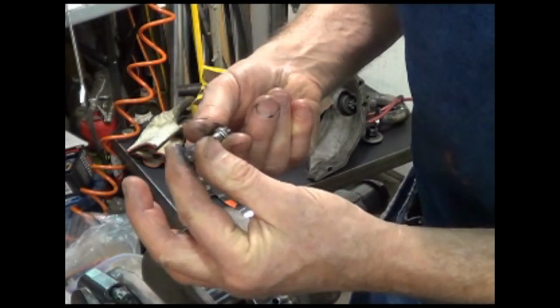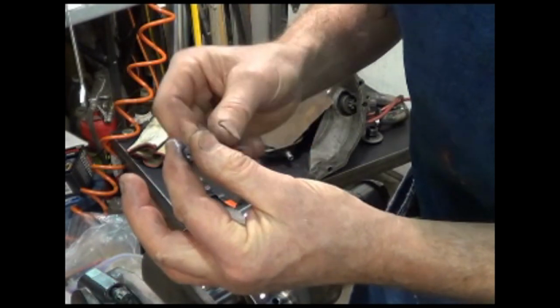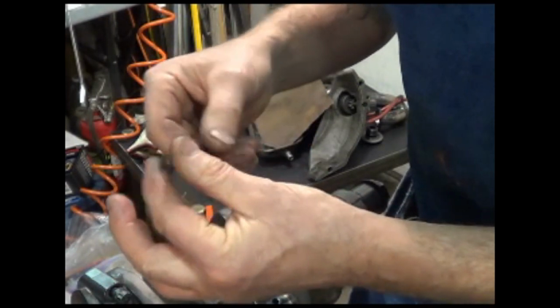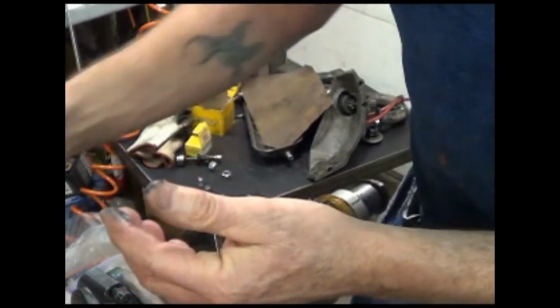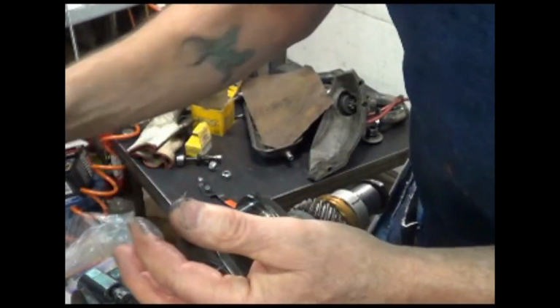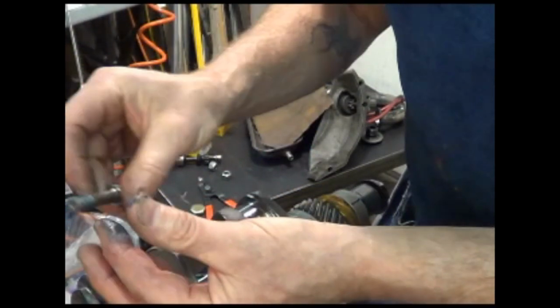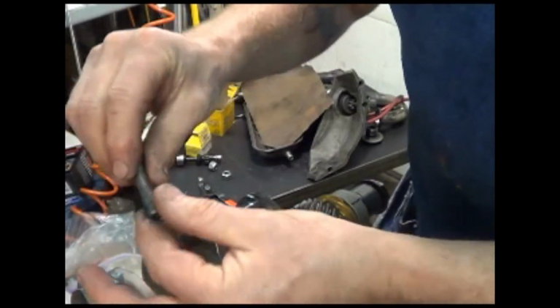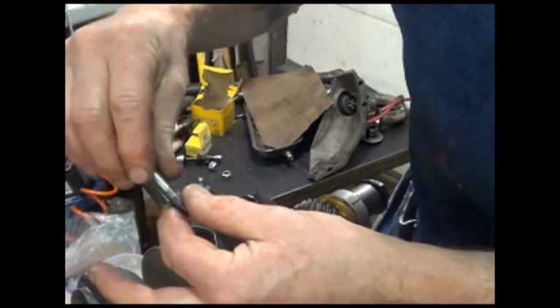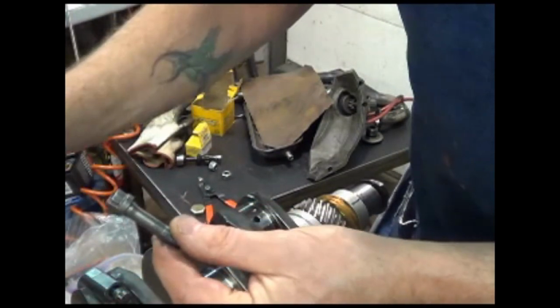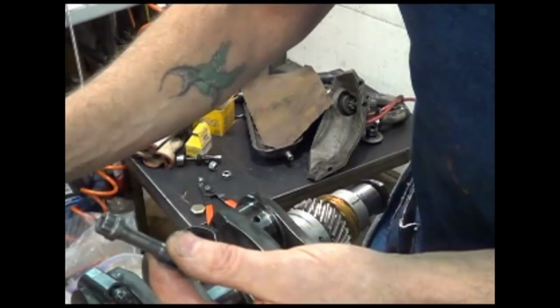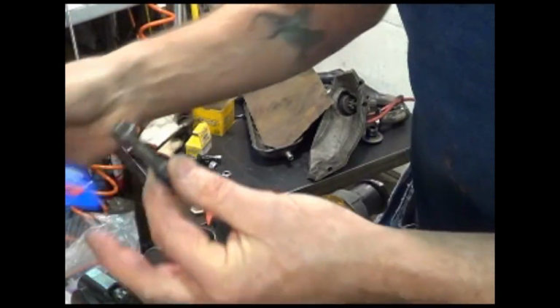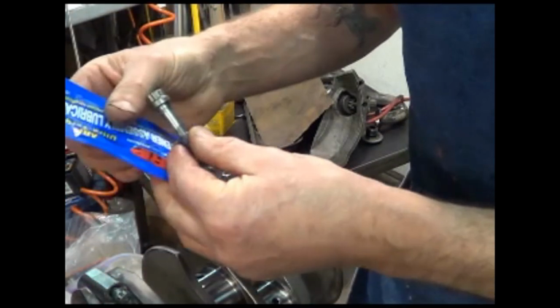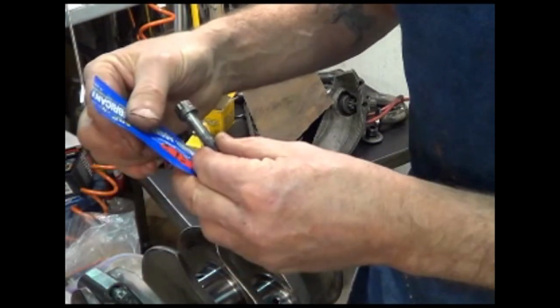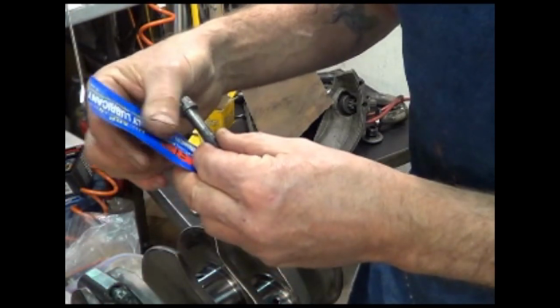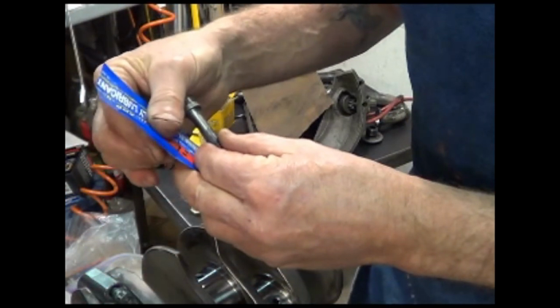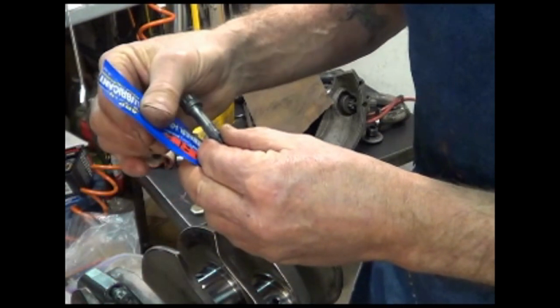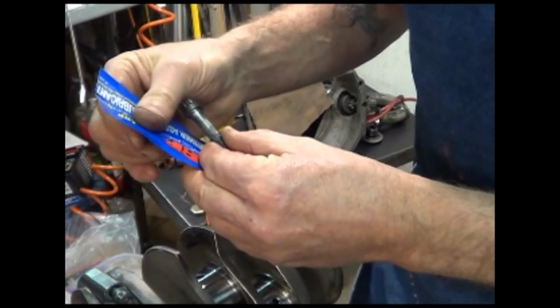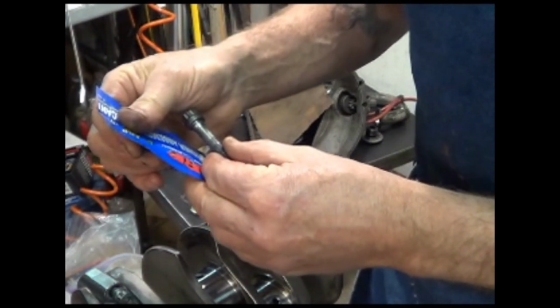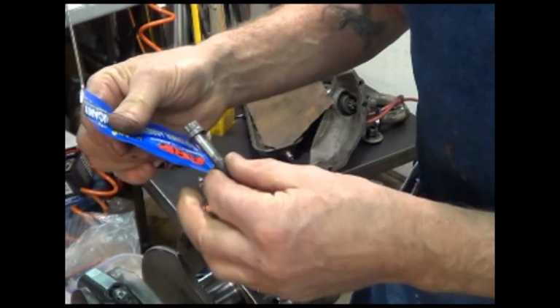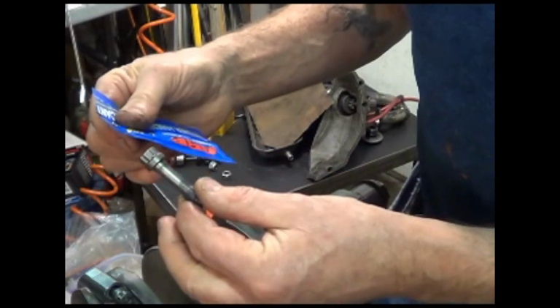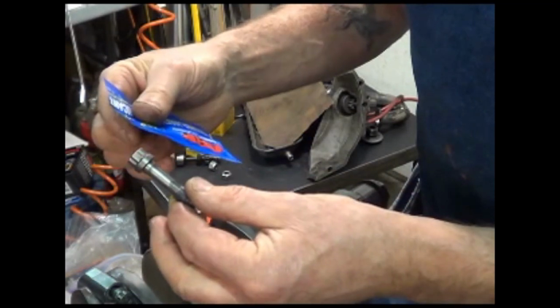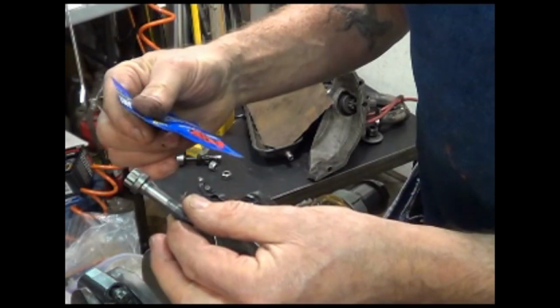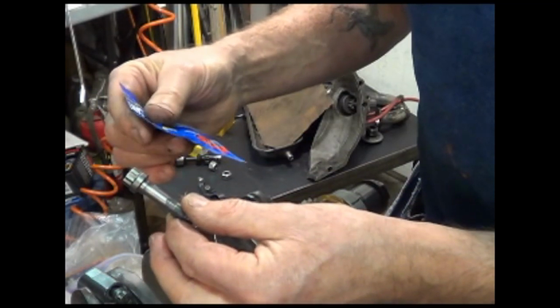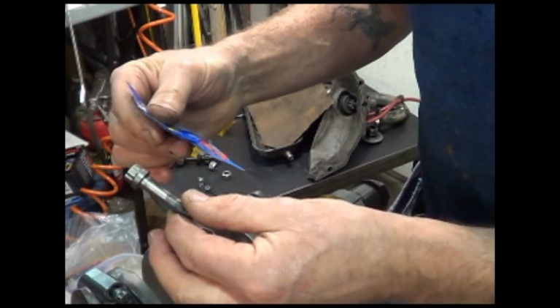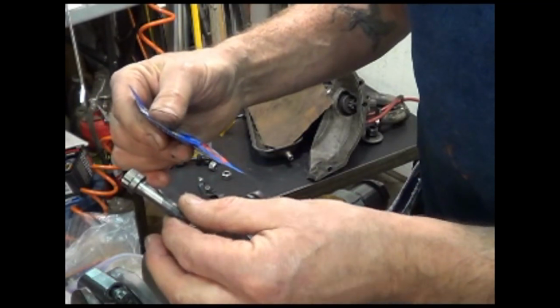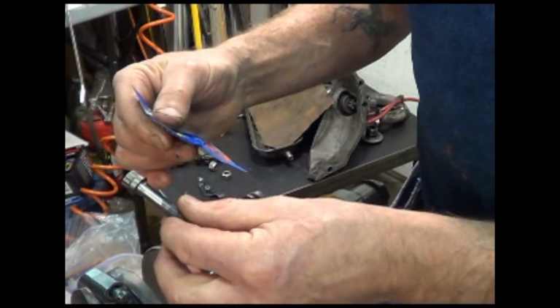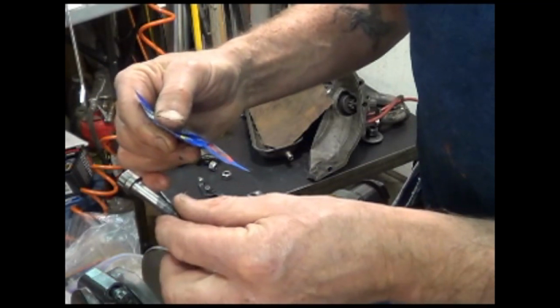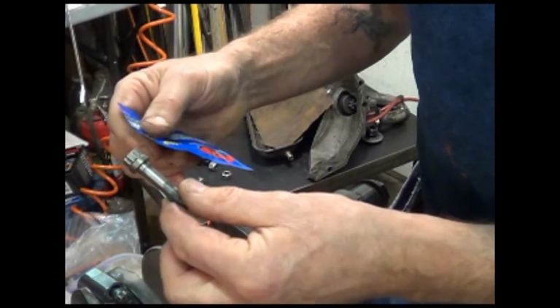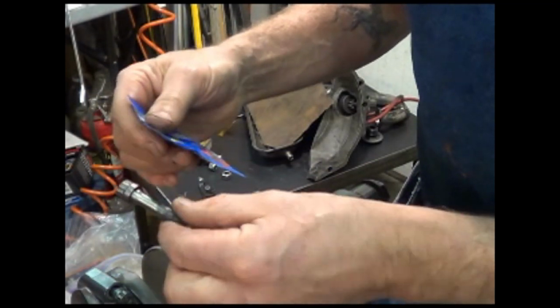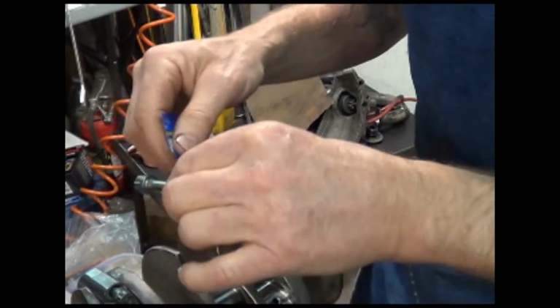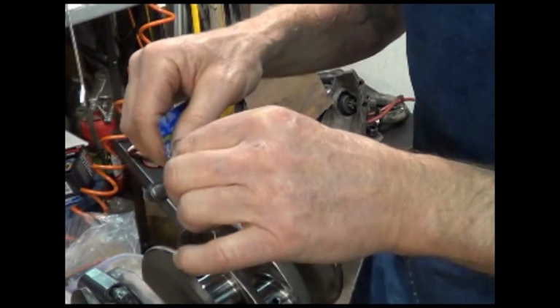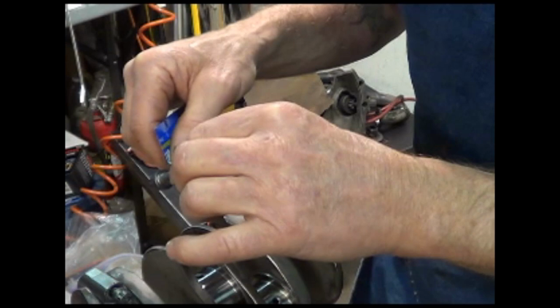This is nice stuff. It looks like graphite — it's supposed to be their stuff, so I'm using it. You can do what you want. As always, think for yourself.